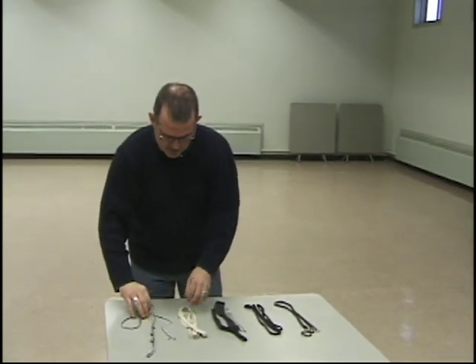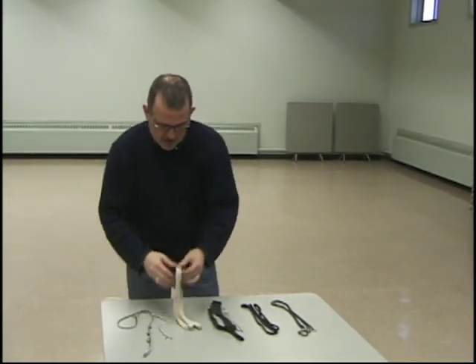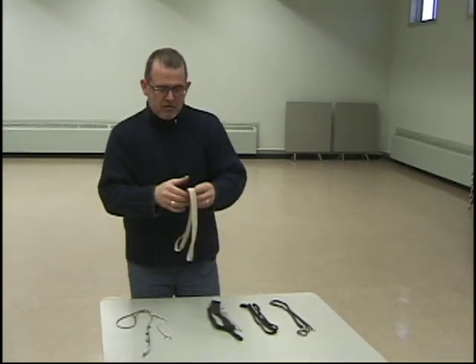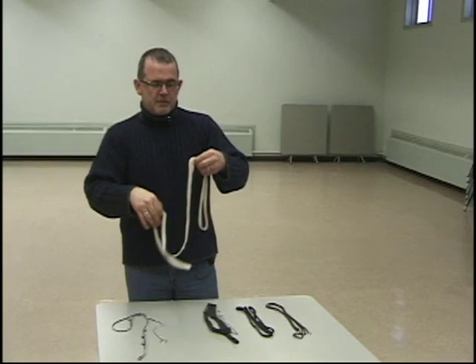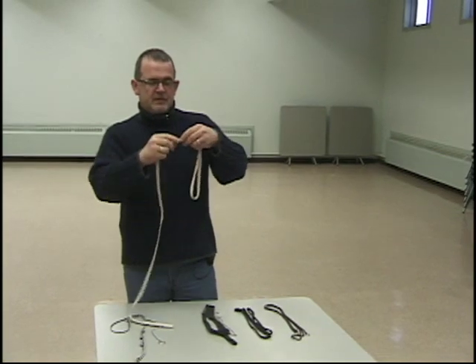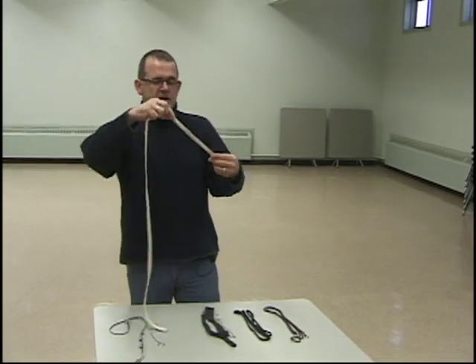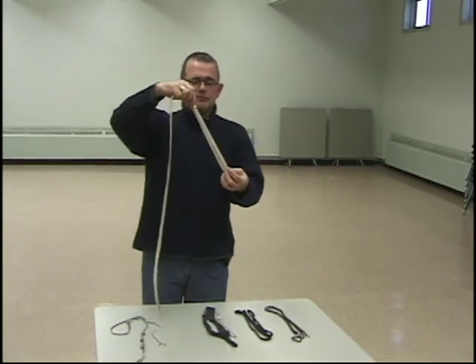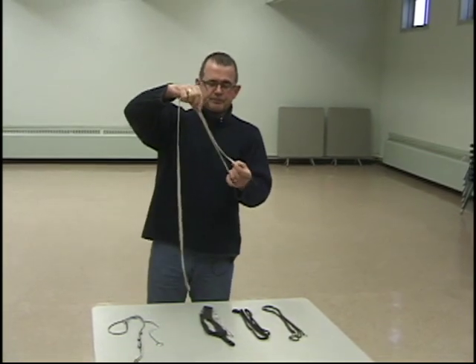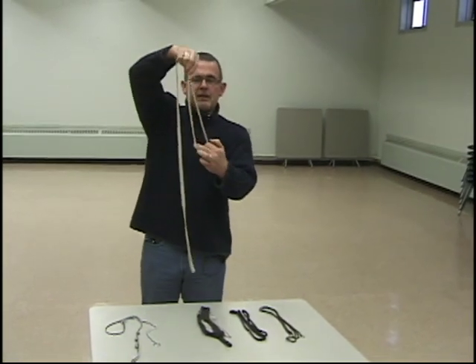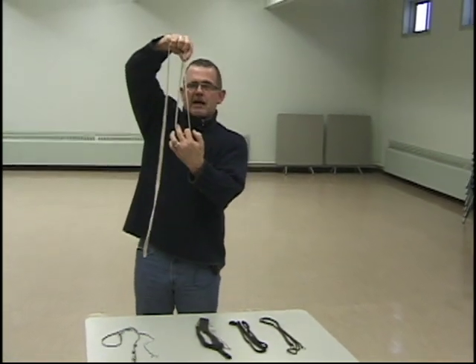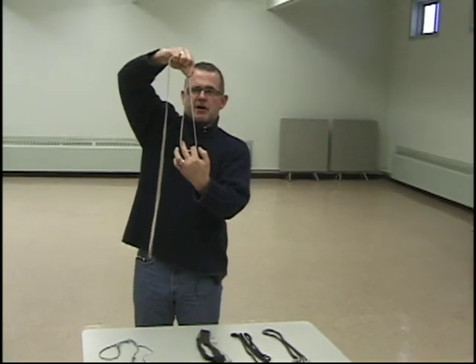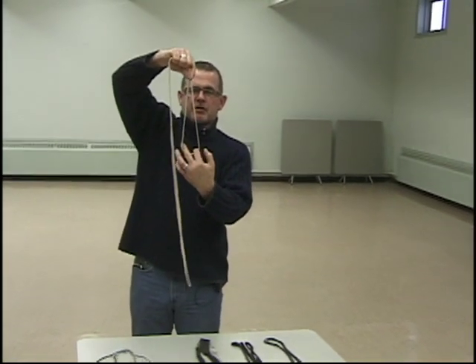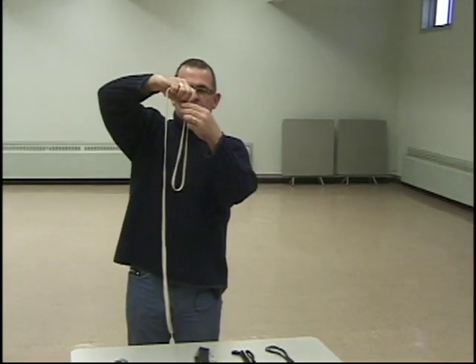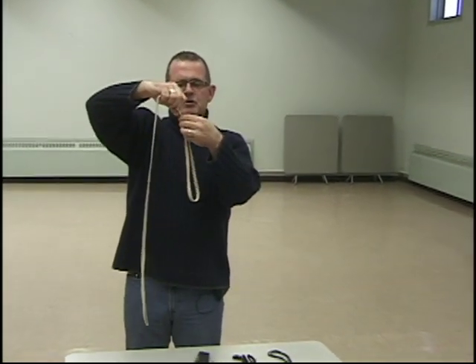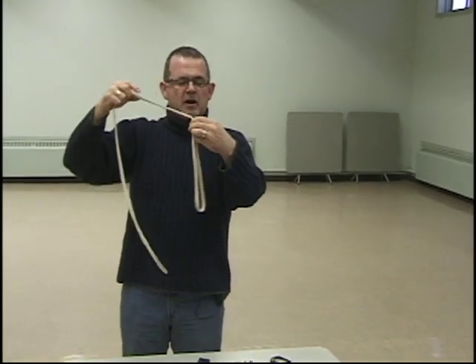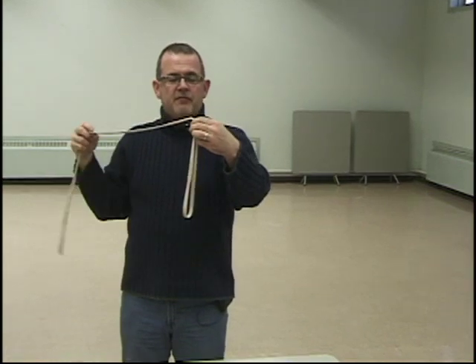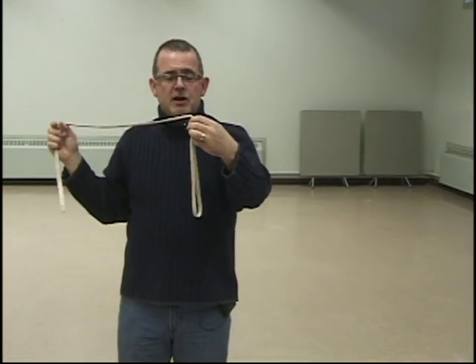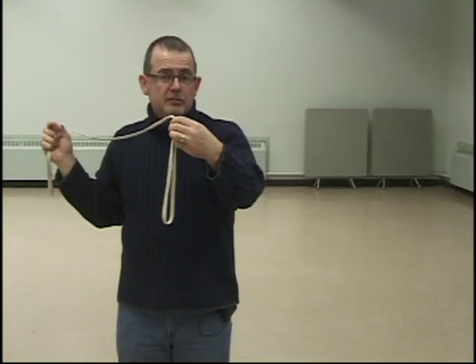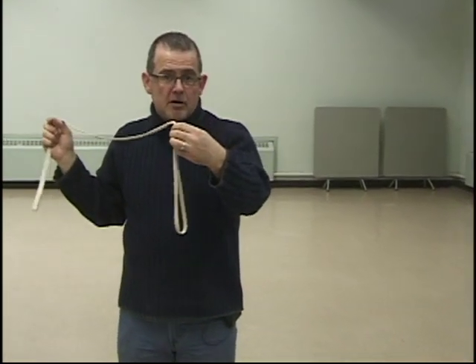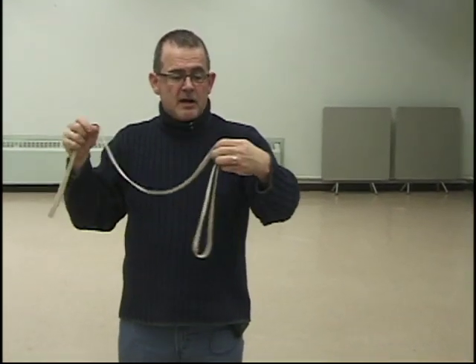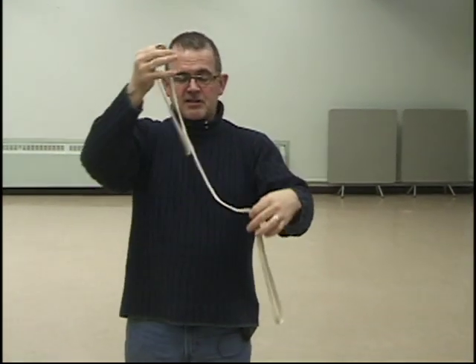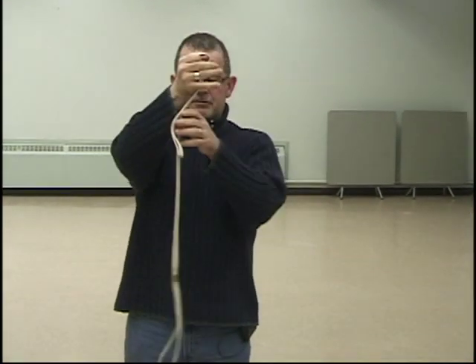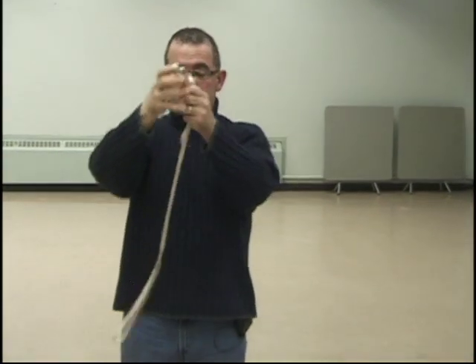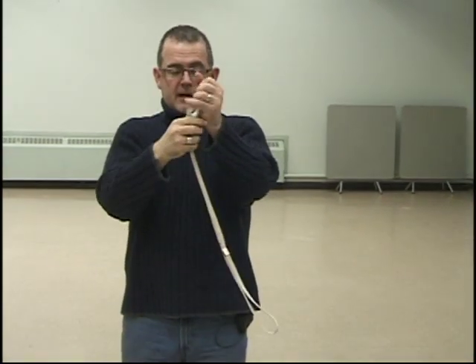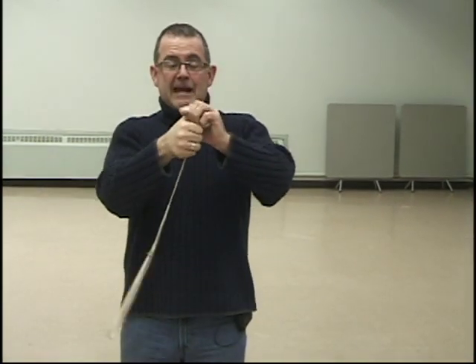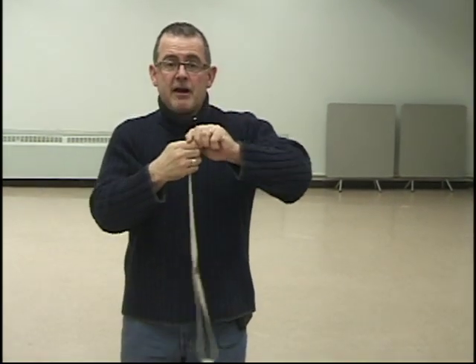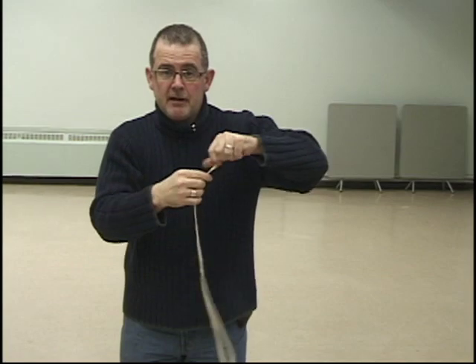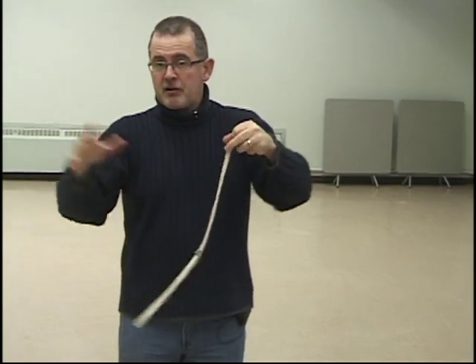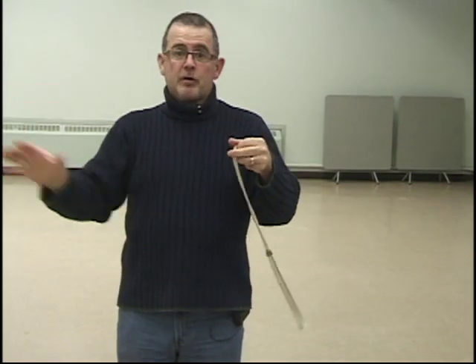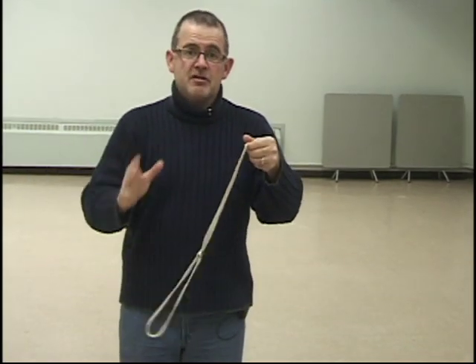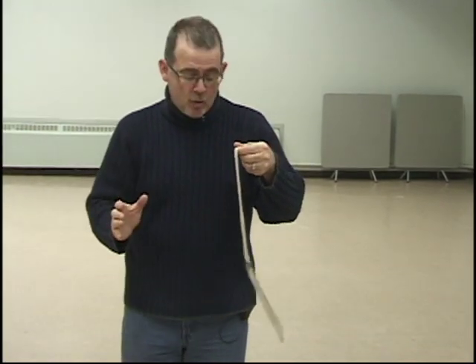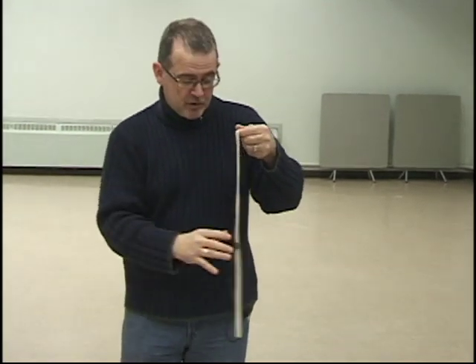The next one is a Resco. This Resco clasps on top of the dog's head. It's used primarily for directional dogs, teaching them how to carry their head, which creates the whole carriage of the dog when you're moving them.